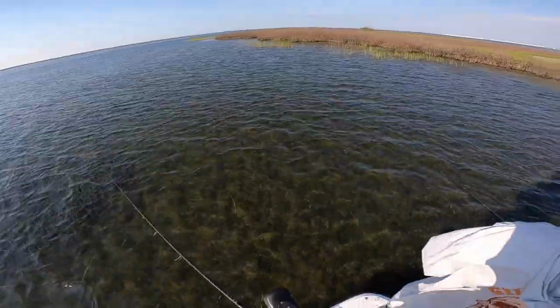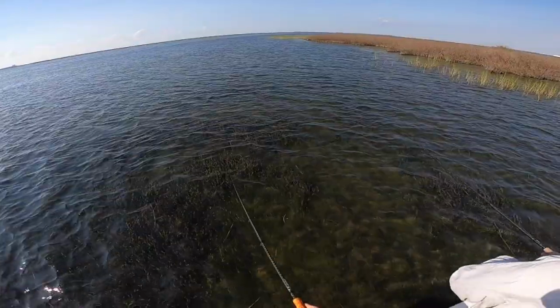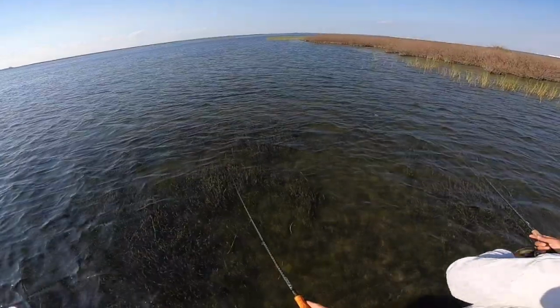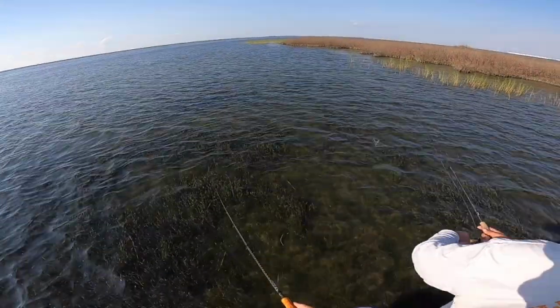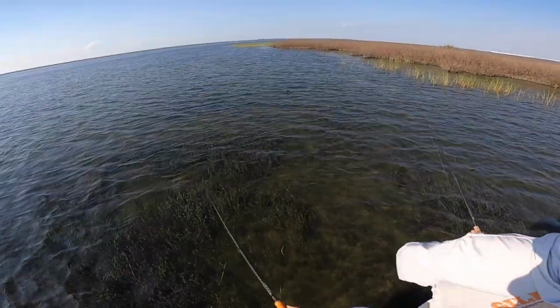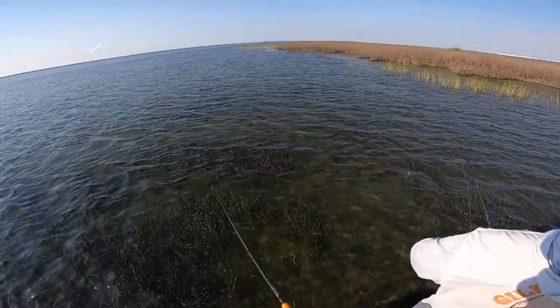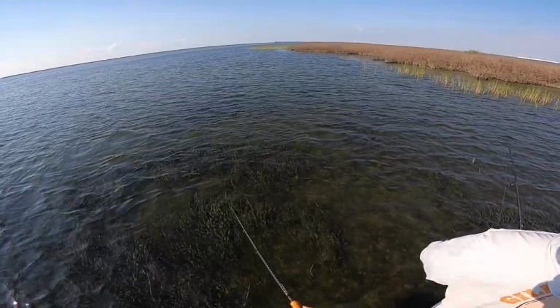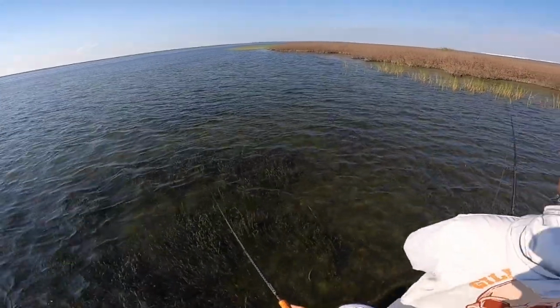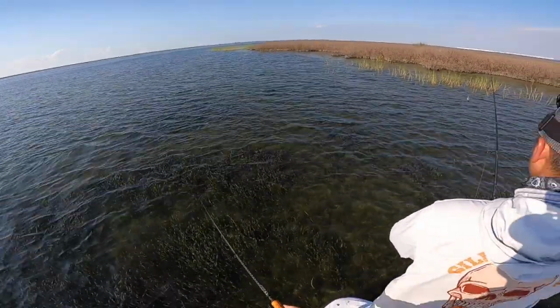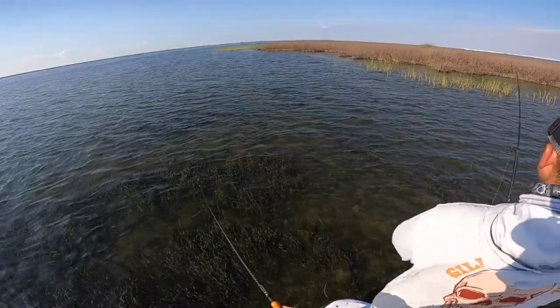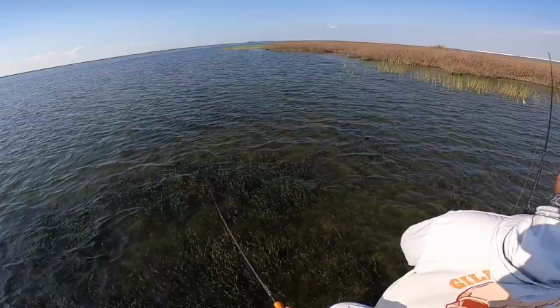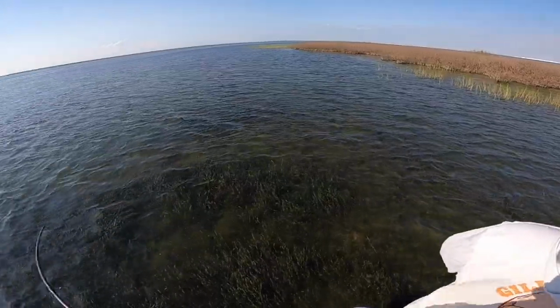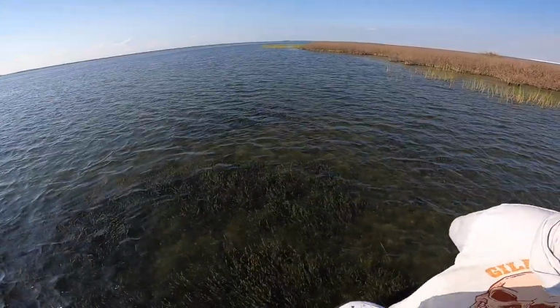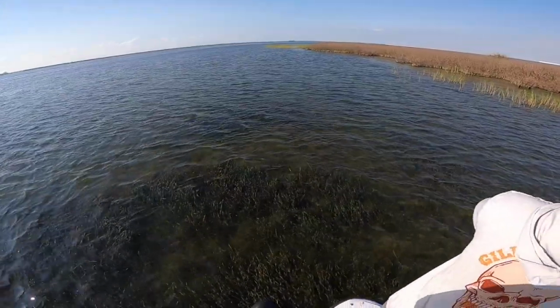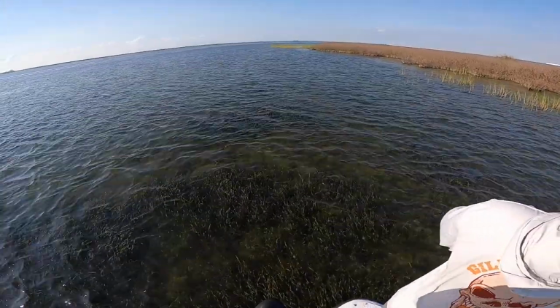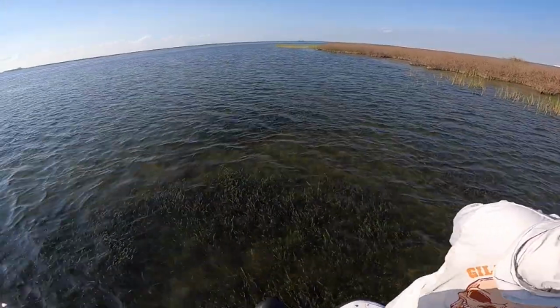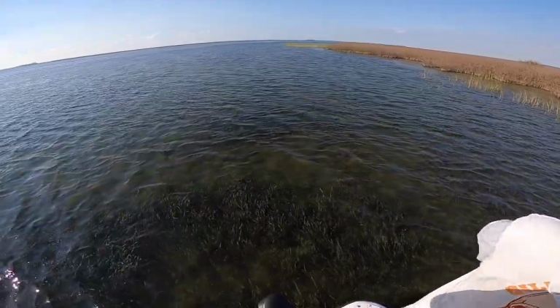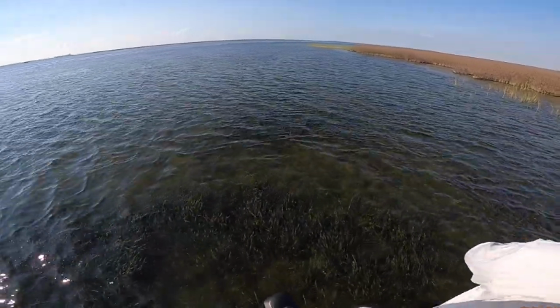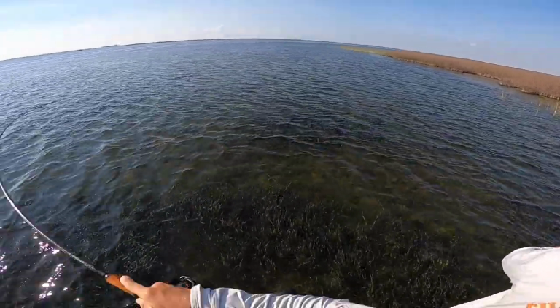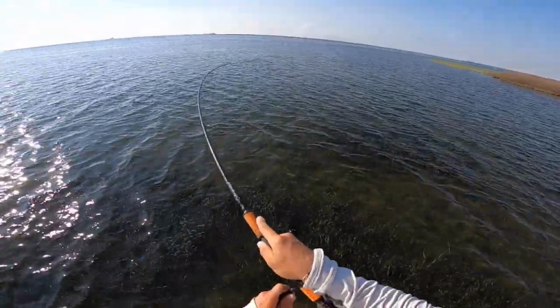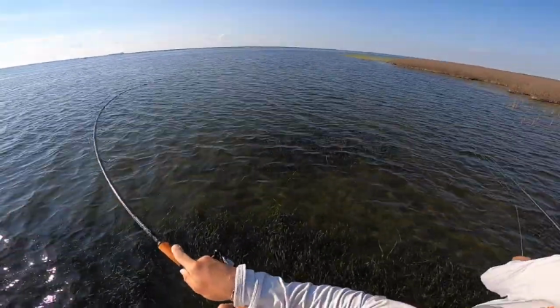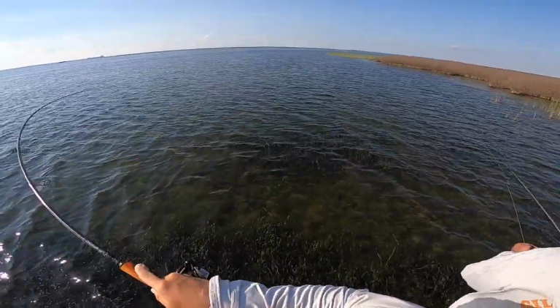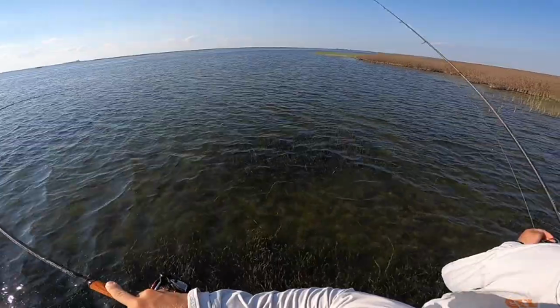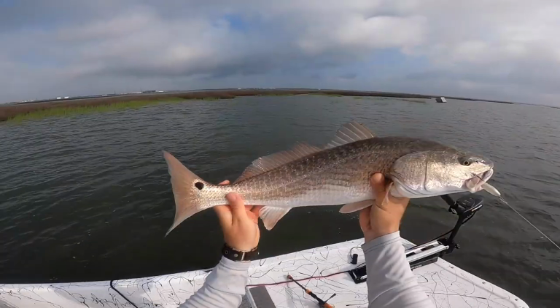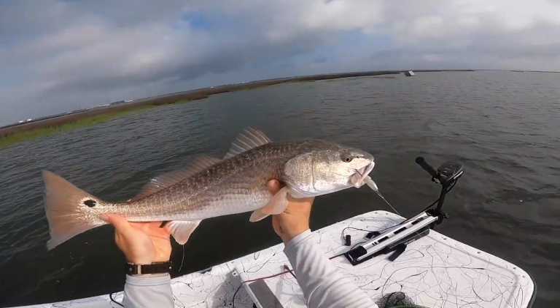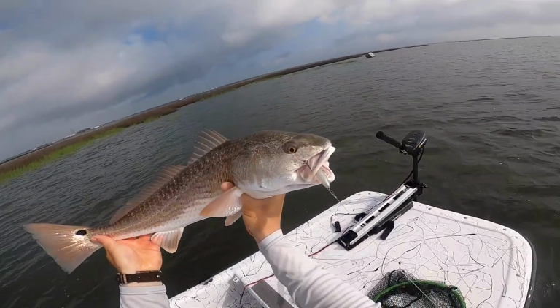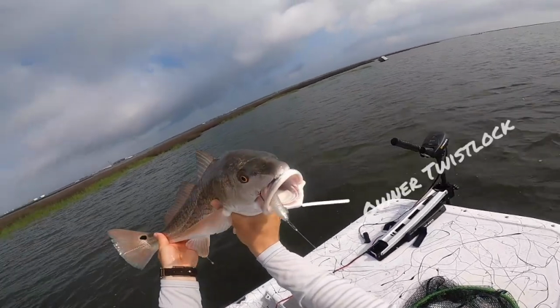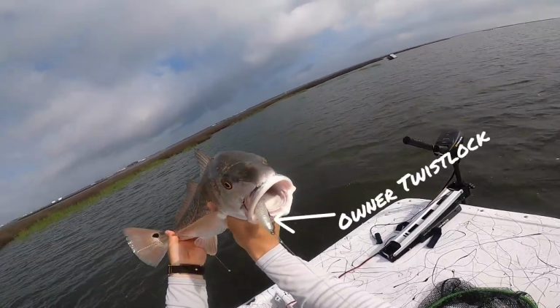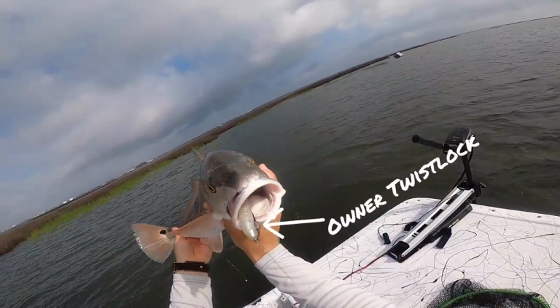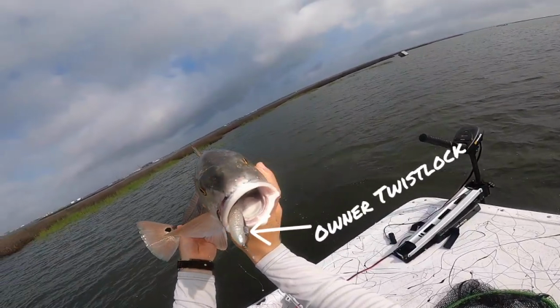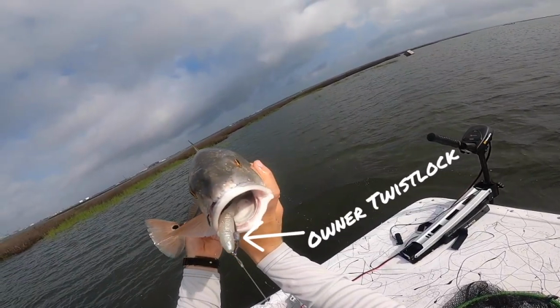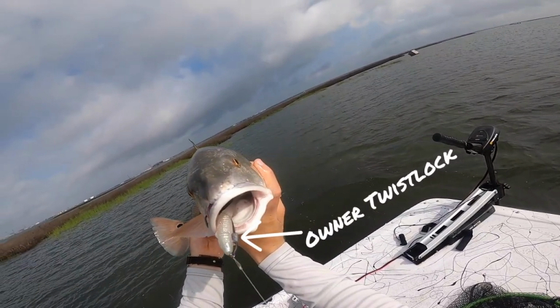If you're going low and slow for redfish, you just reel slower. If you want to work a little bit higher in the column for trout or maybe some snook hanging around your mangroves, those Owner Twist Locks work well and you just need to adjust your retrieve in terms of how high or low you want it to go.